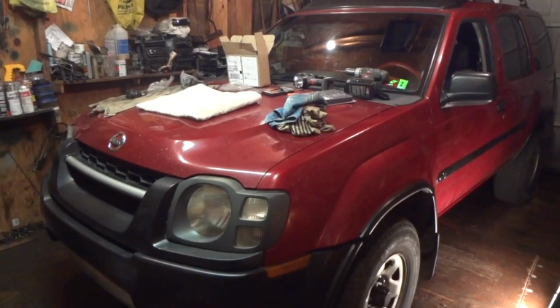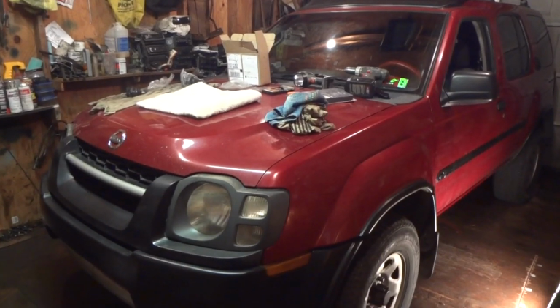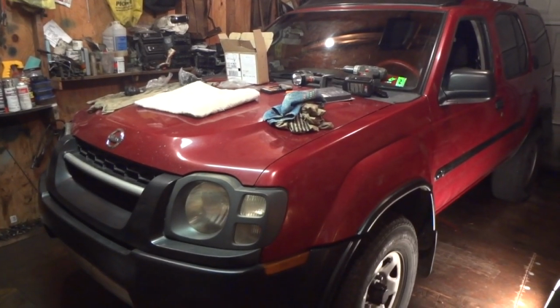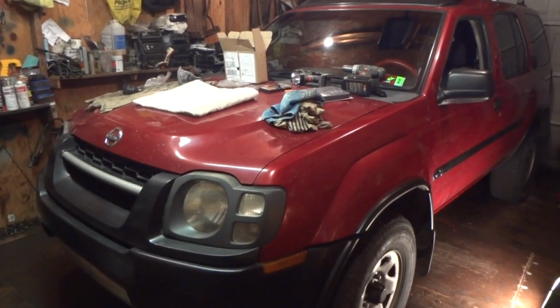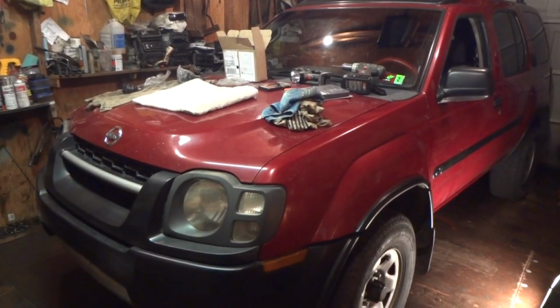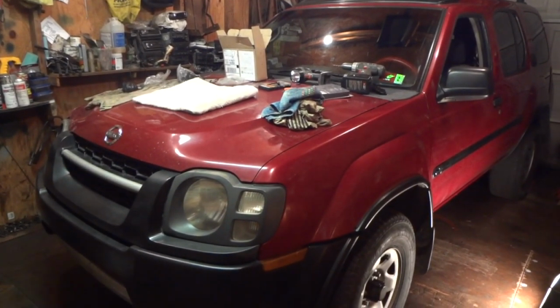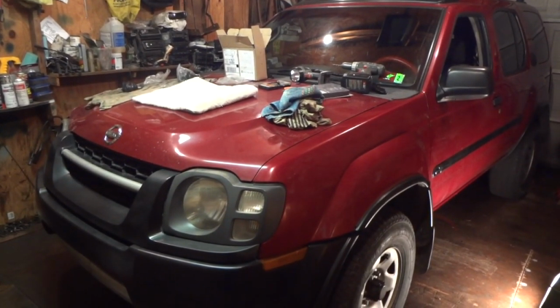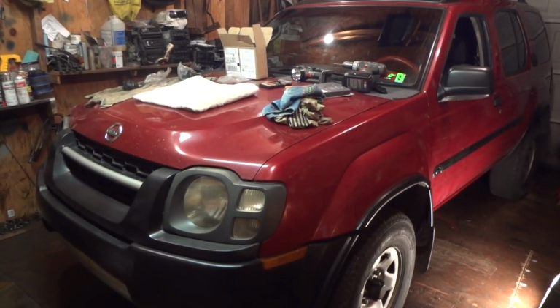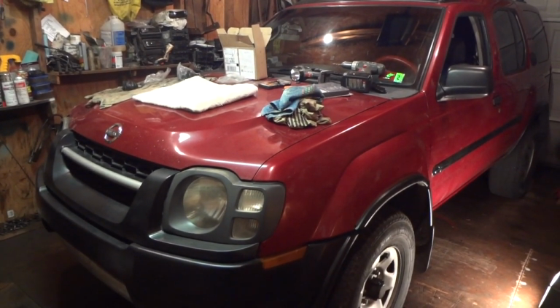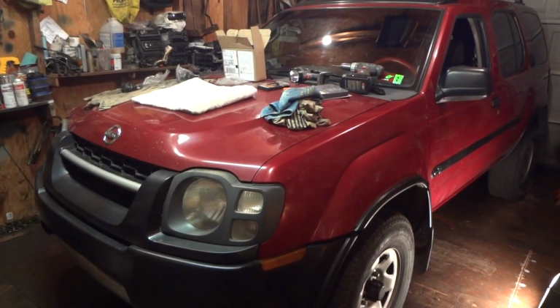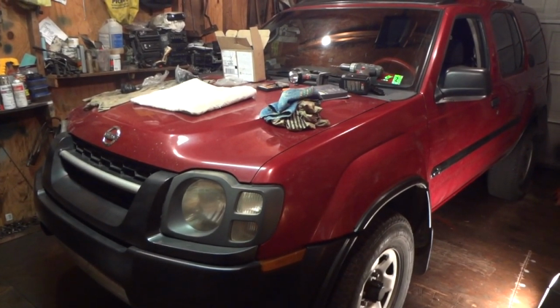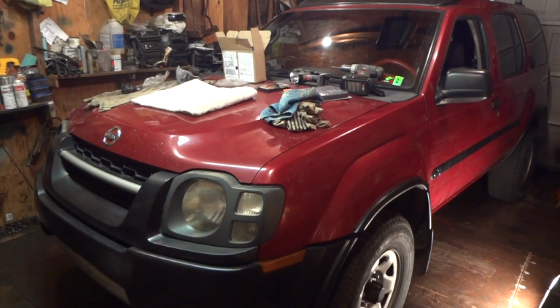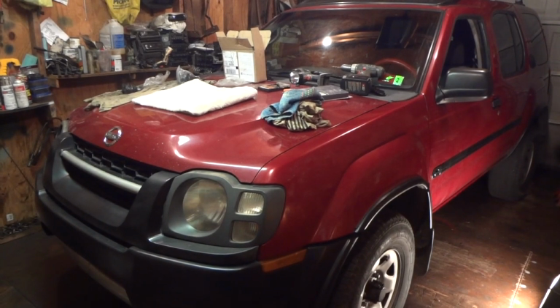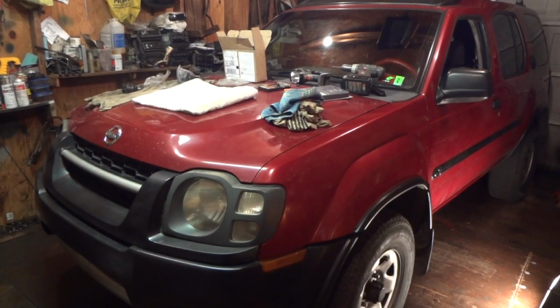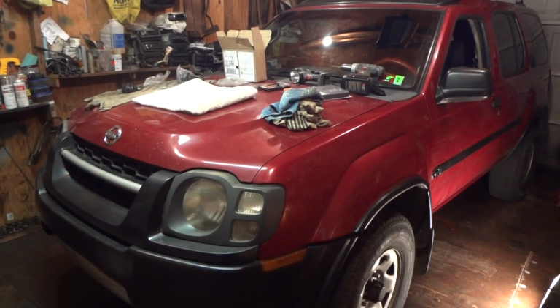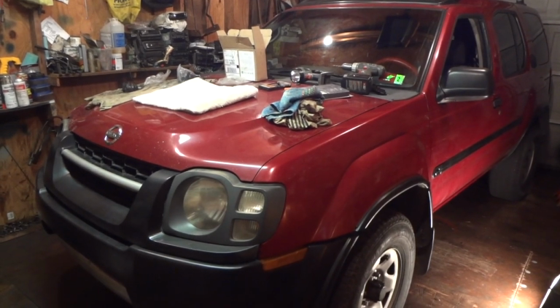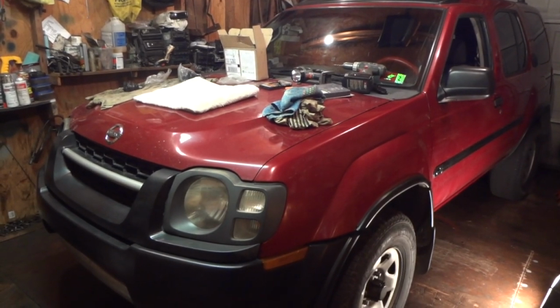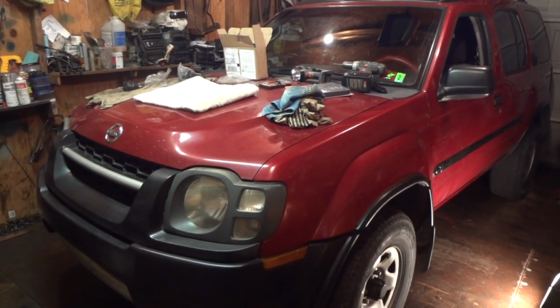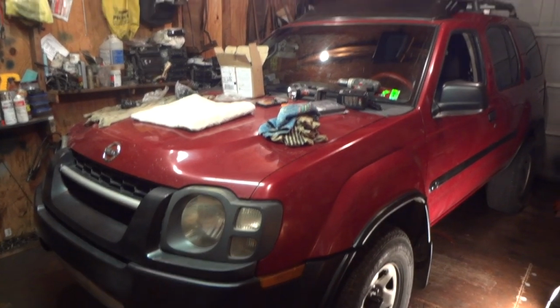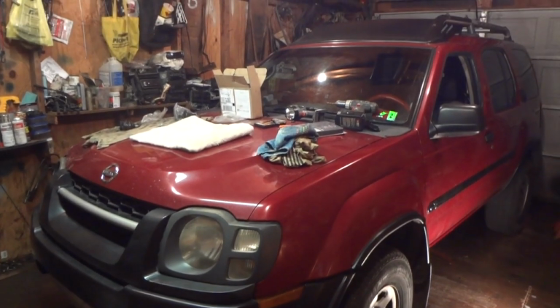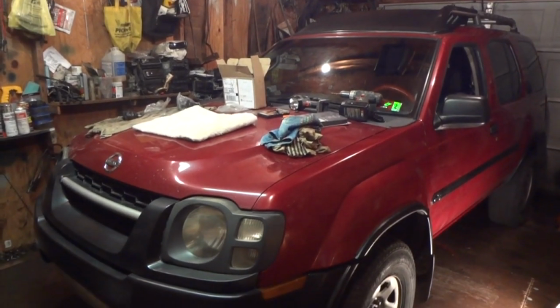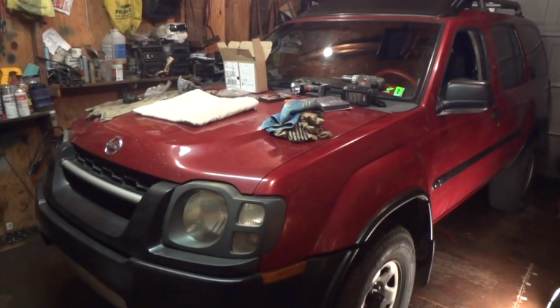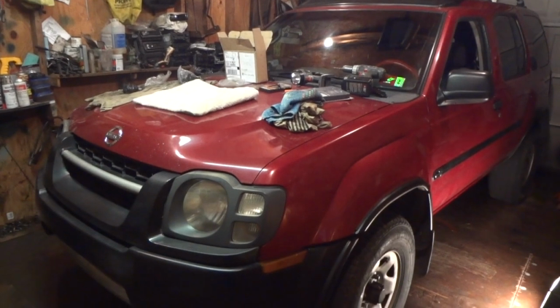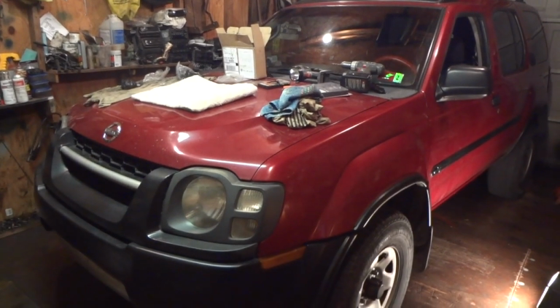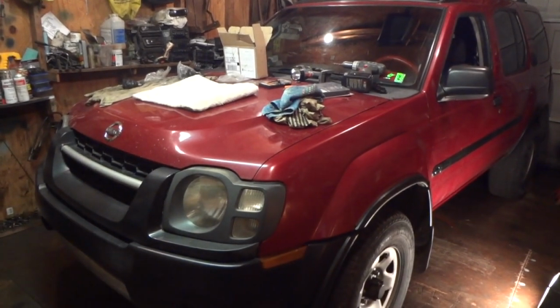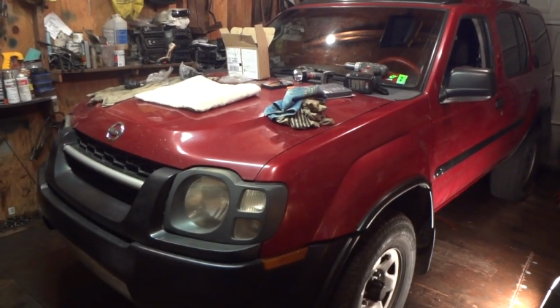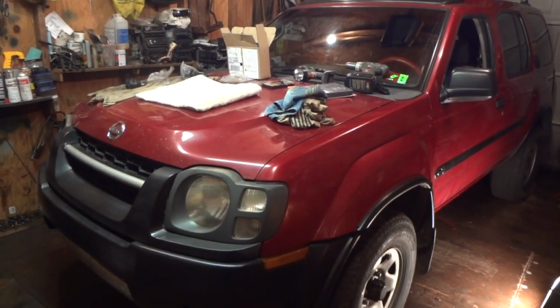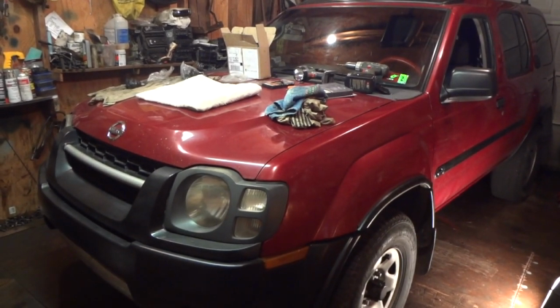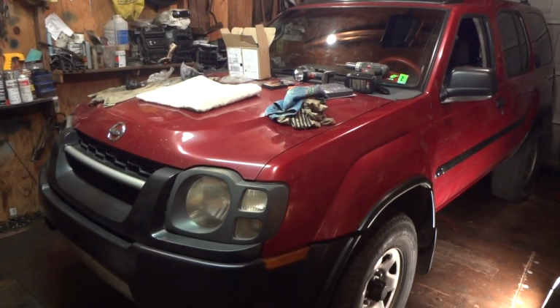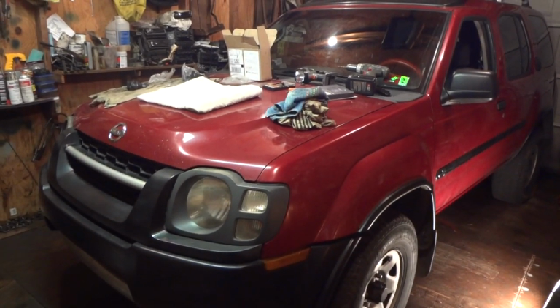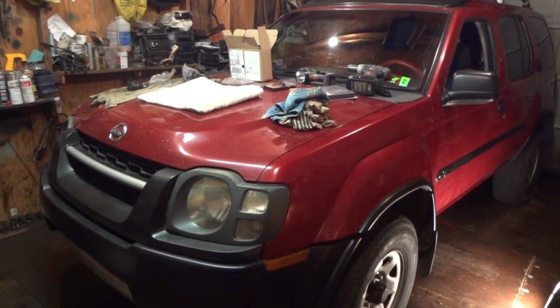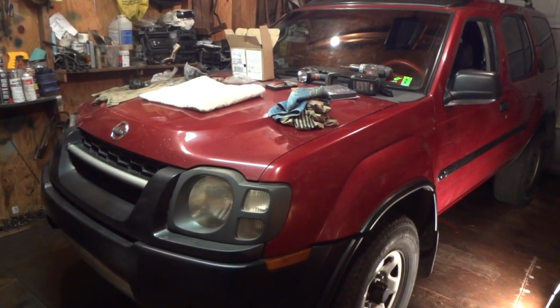Greetings YouTubers! Welcome to my channel! This is my 2002 Nissan Xterra 3.3 and like always it seems like I'm always working on it. That's because if you work on your vehicles and put a little bit of money into them, they will not let you down generally.